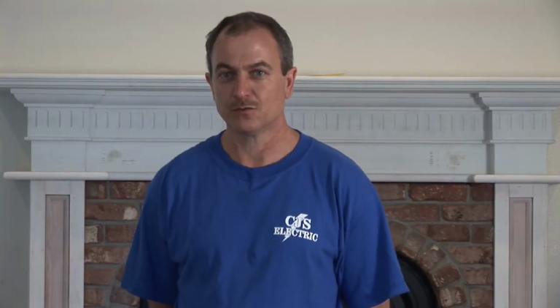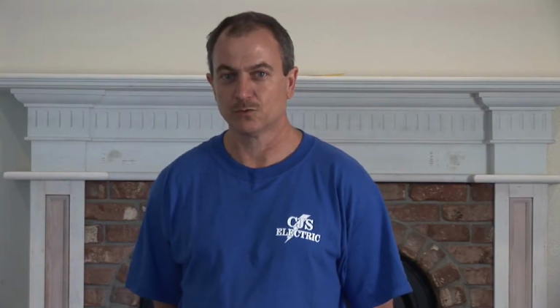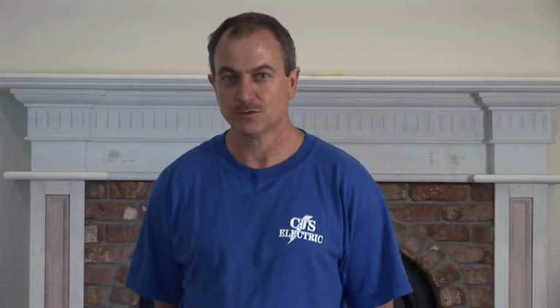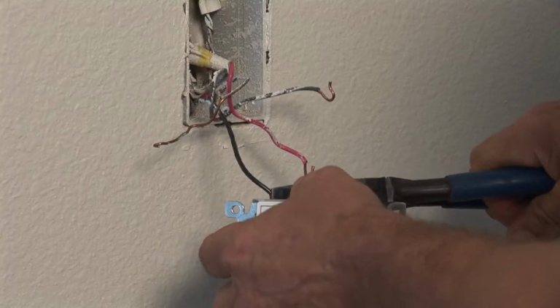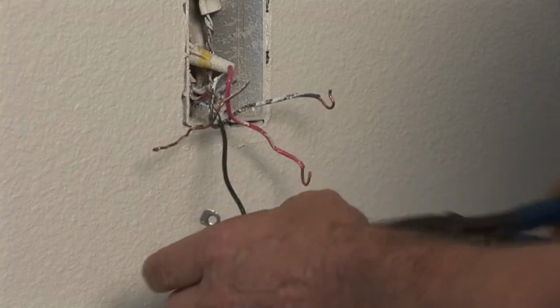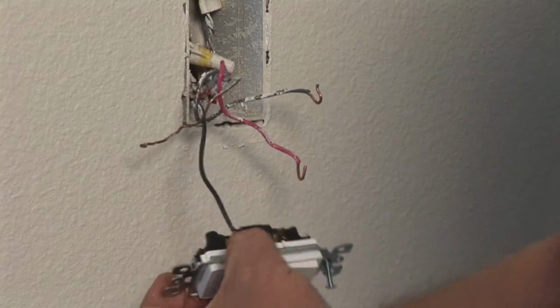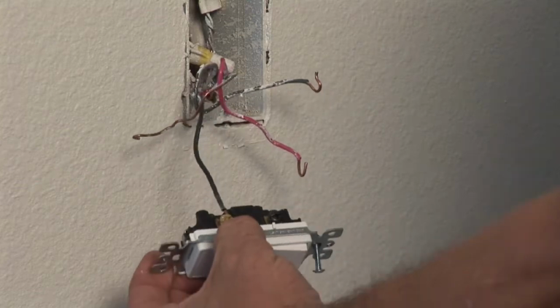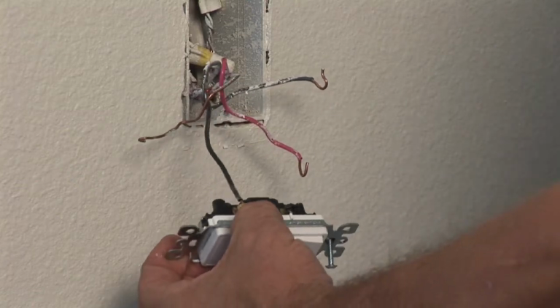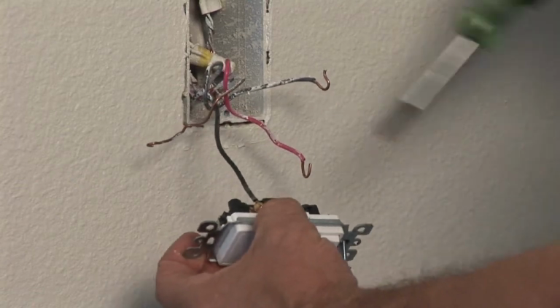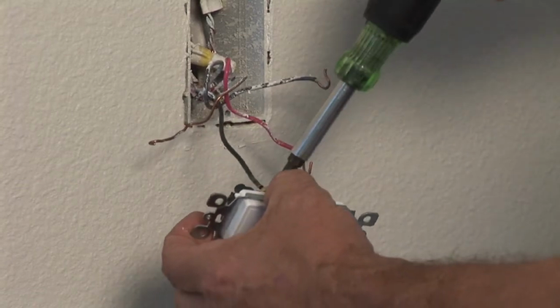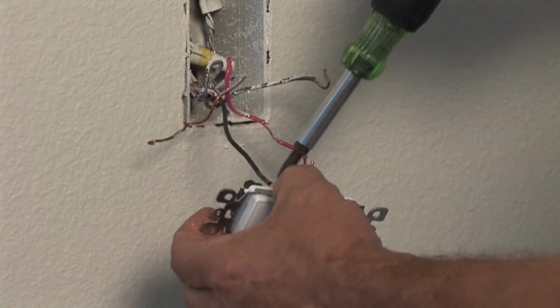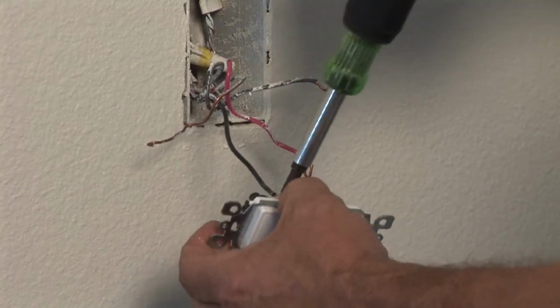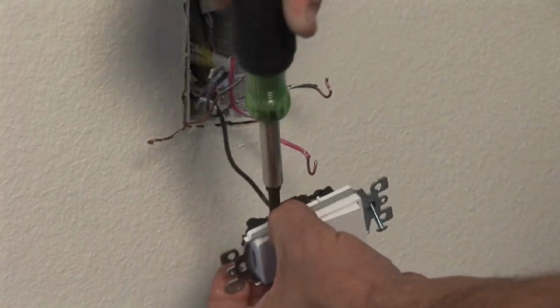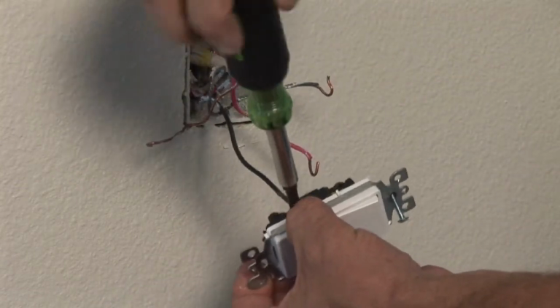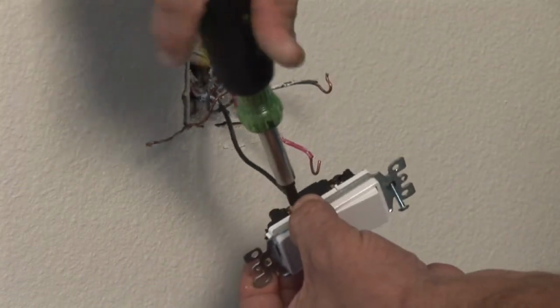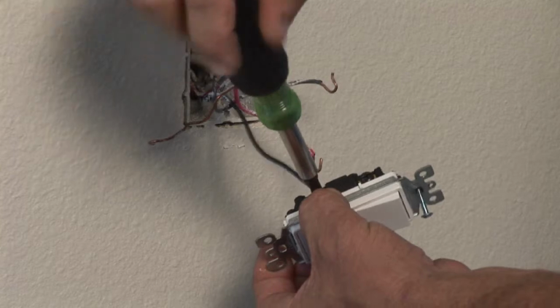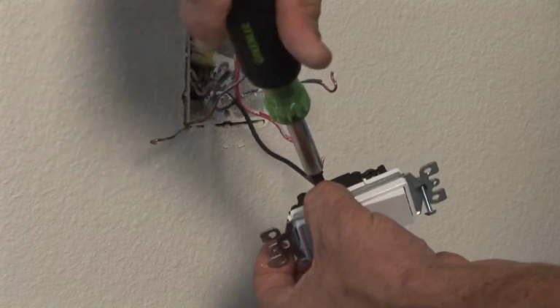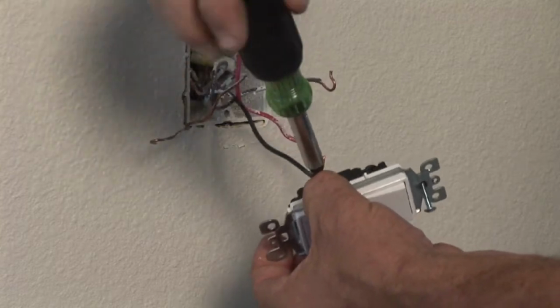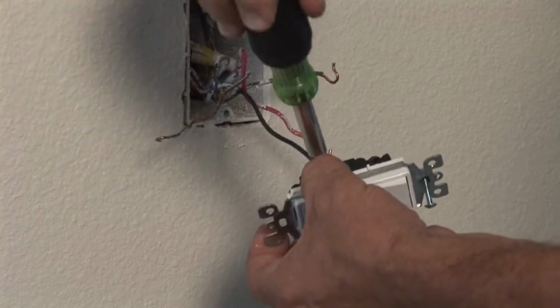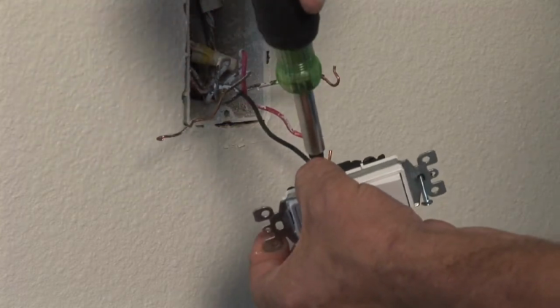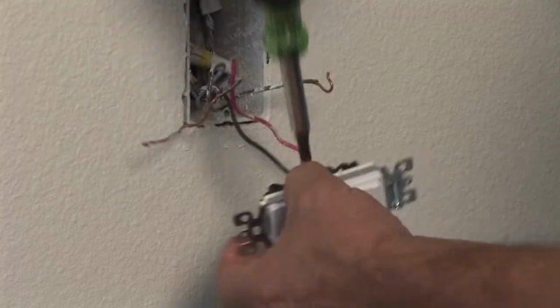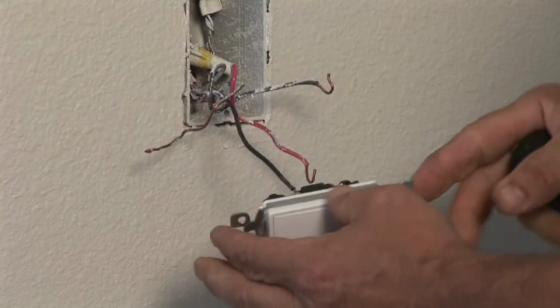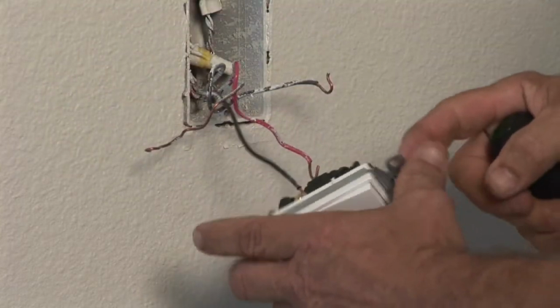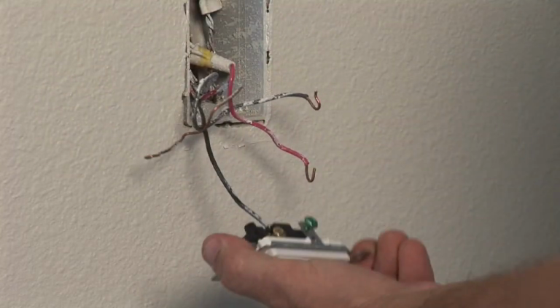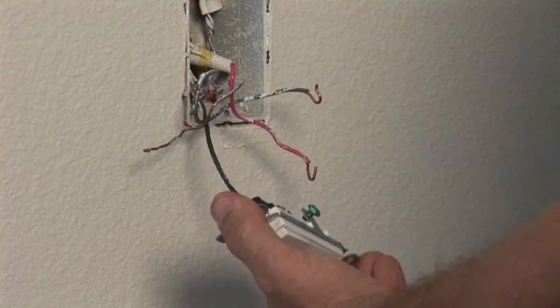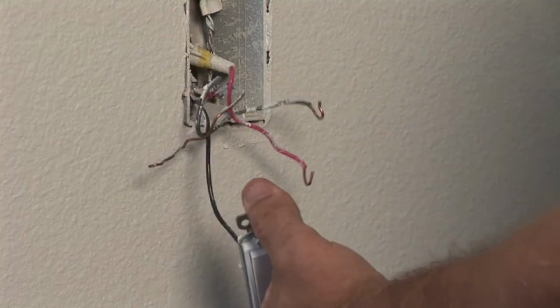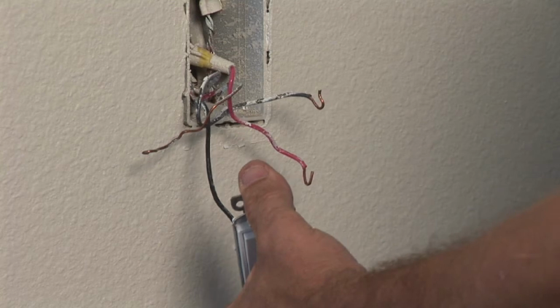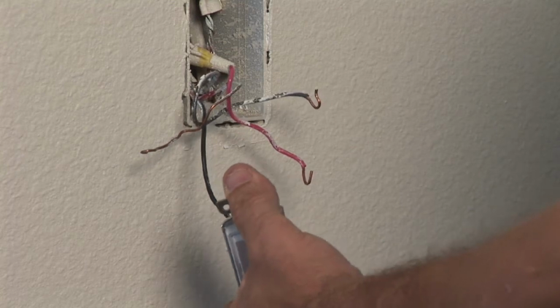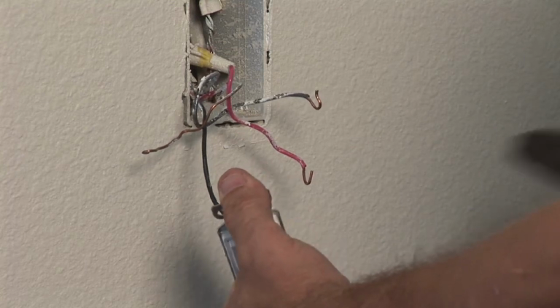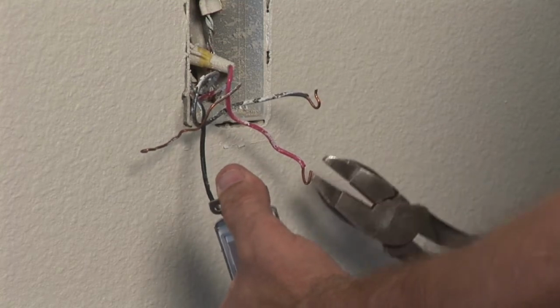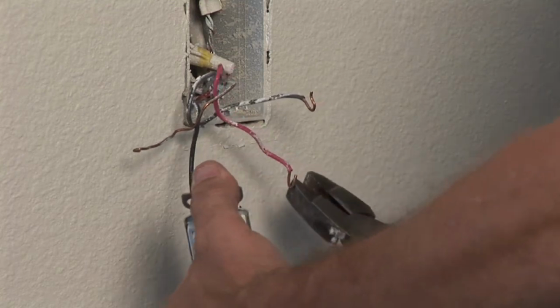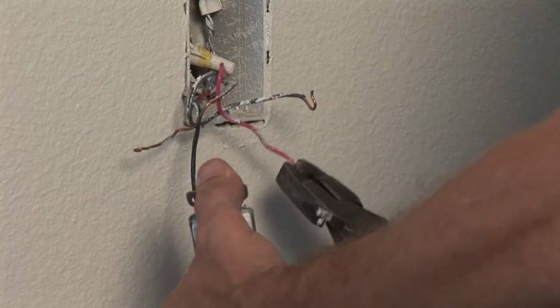It has two screws. Attach the one feed — if you know which one is the feed — the black wire to the black screw, and the other wire to the other screw. Always remember to attach your bare ground wire to the green screw.